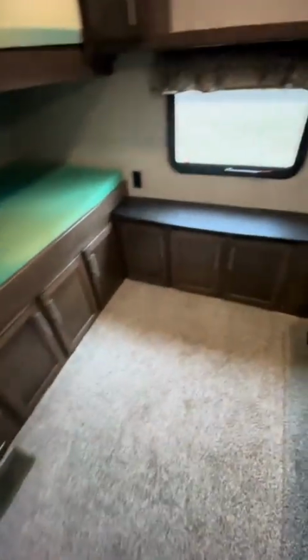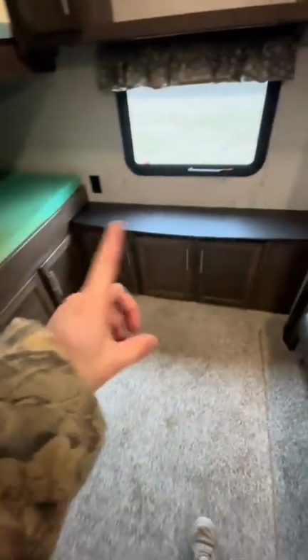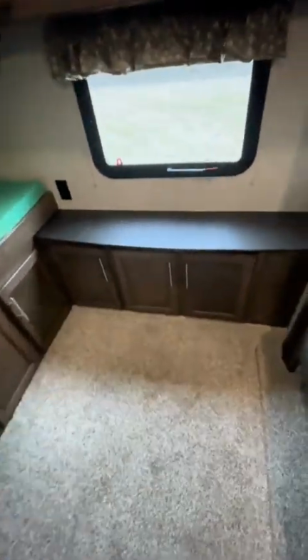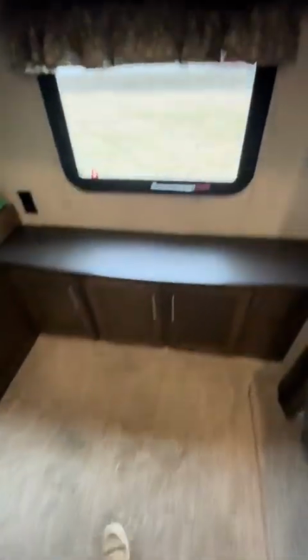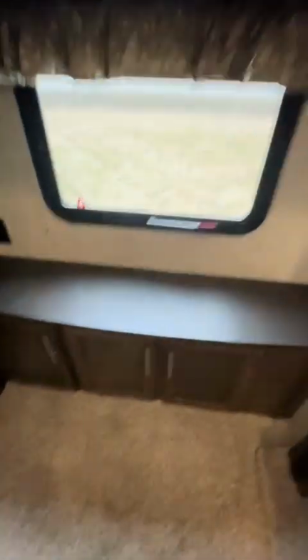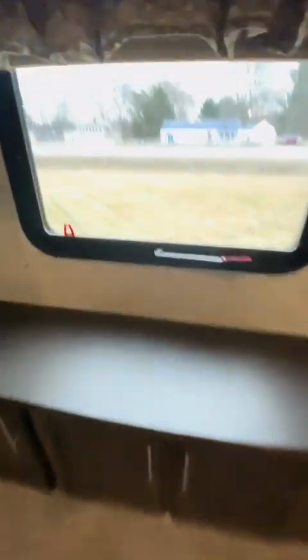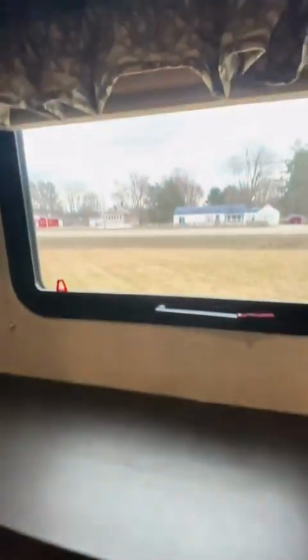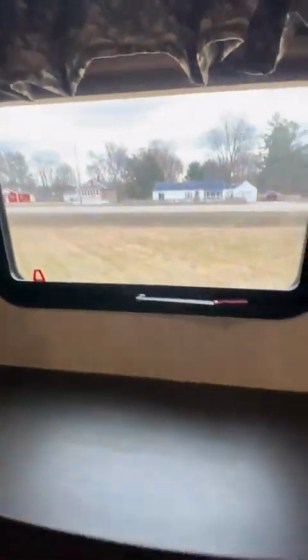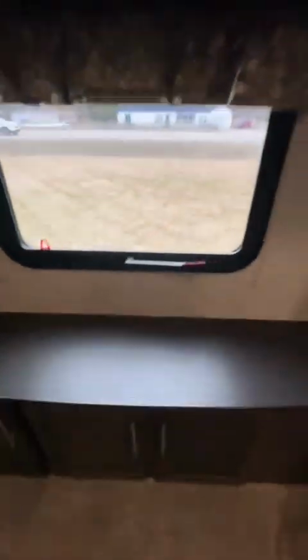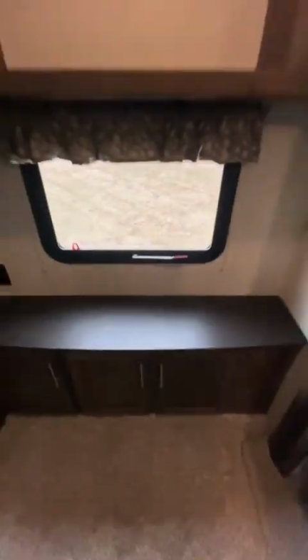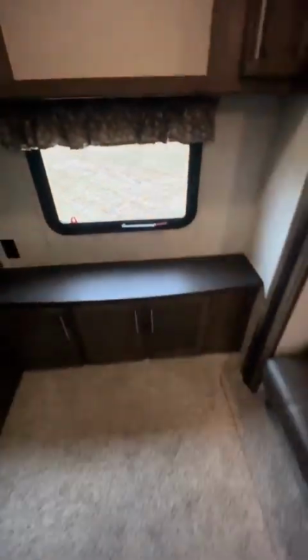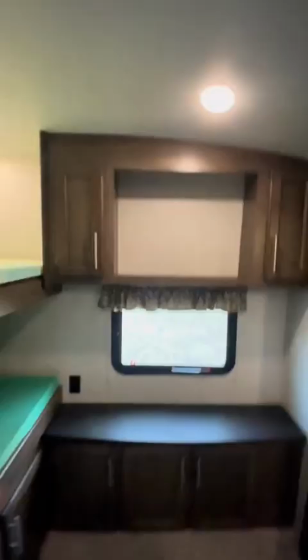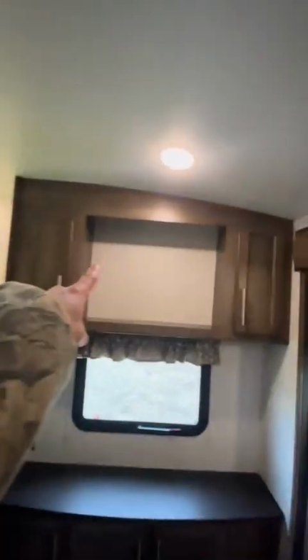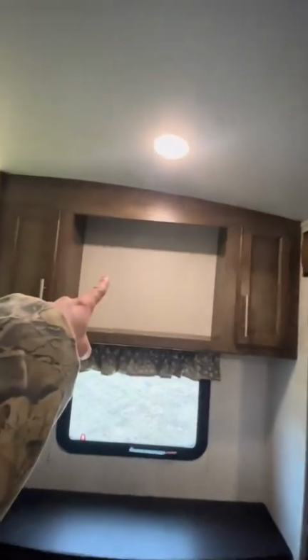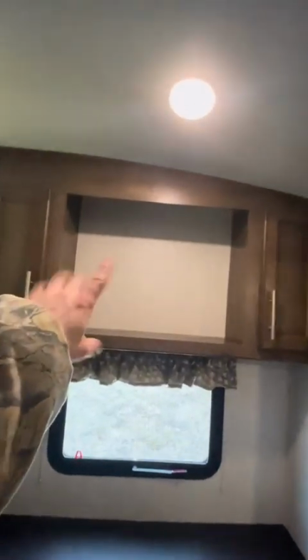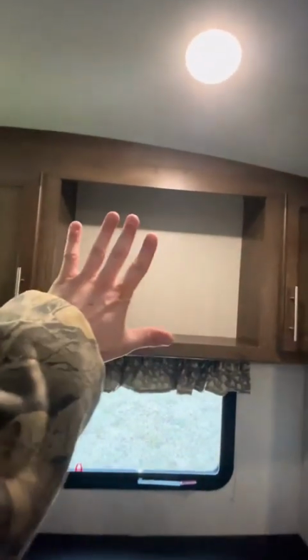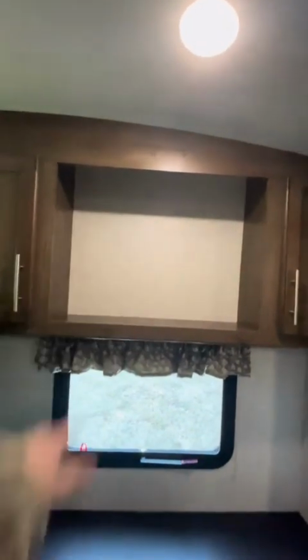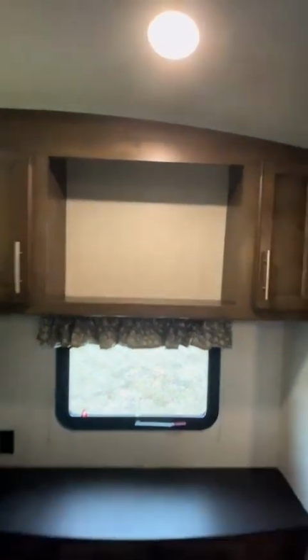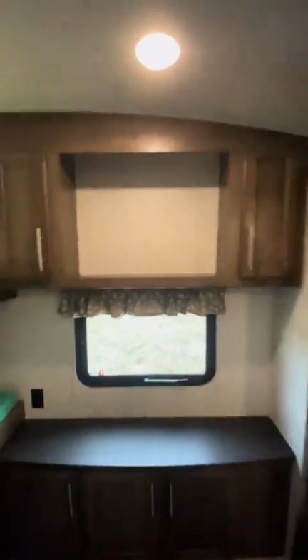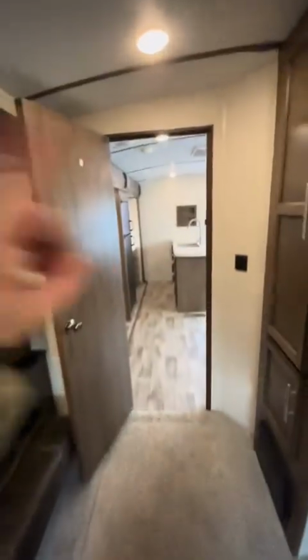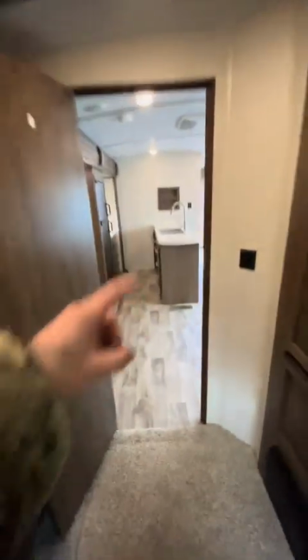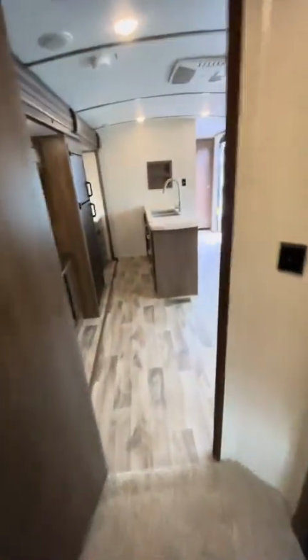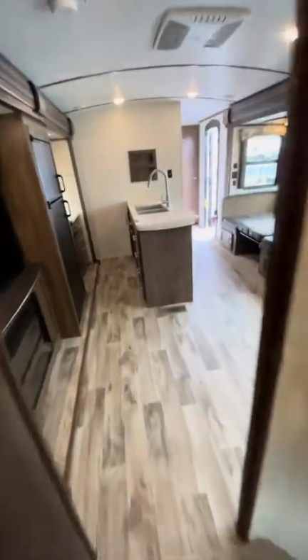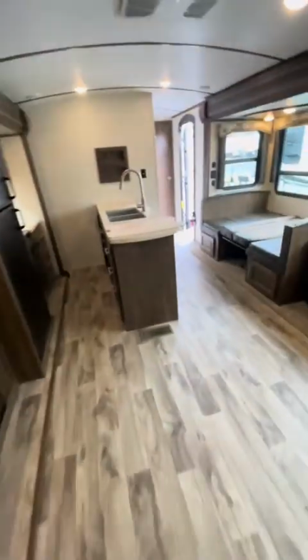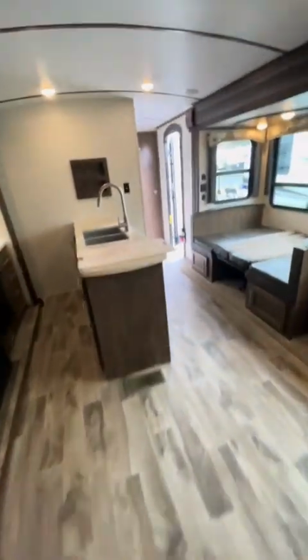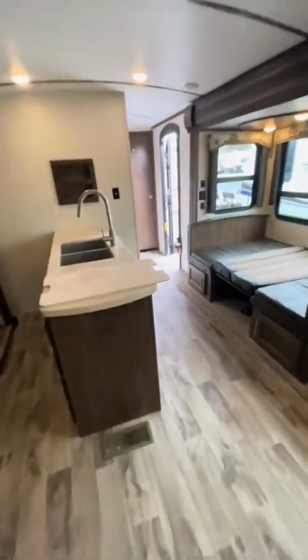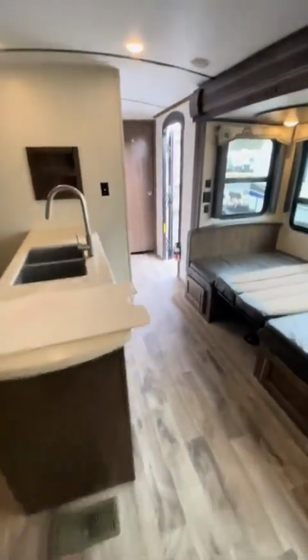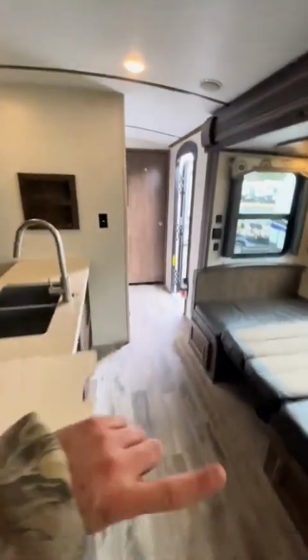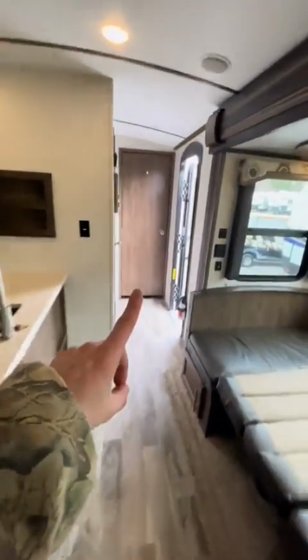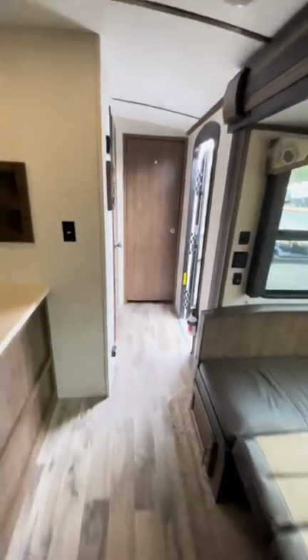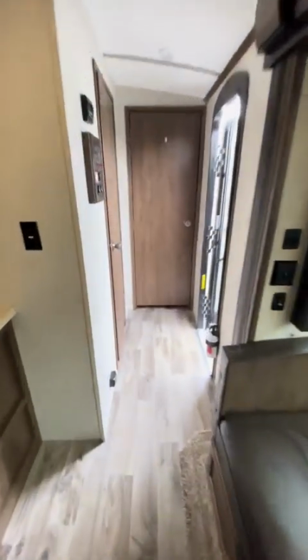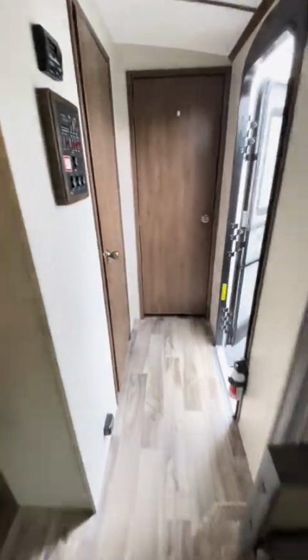Got a little shelf here, a little bench maybe — I don't know. Up top there's a TV so the kids can set up the video games. Finally, let's head all the way back through and into the bedroom and the bathroom up front.